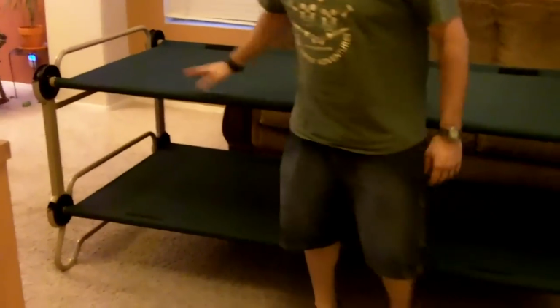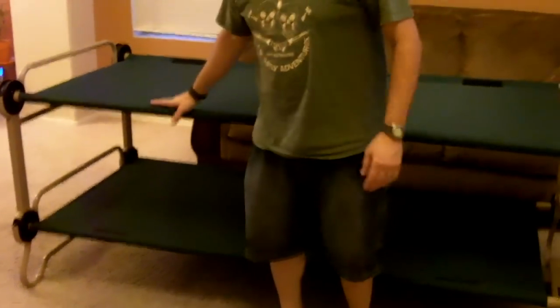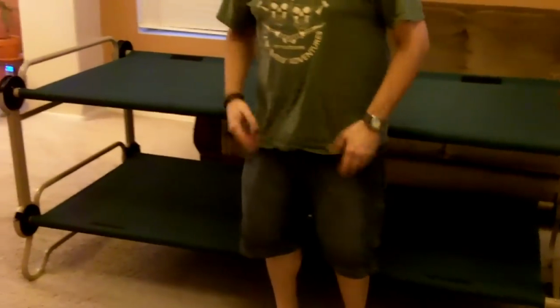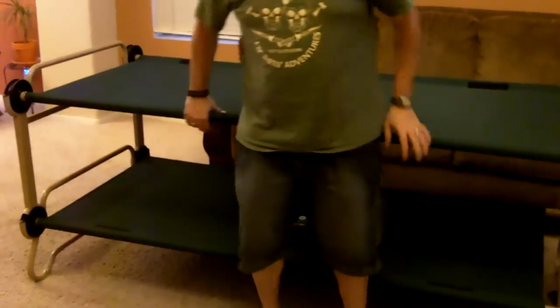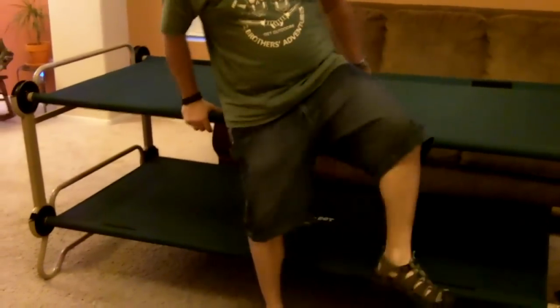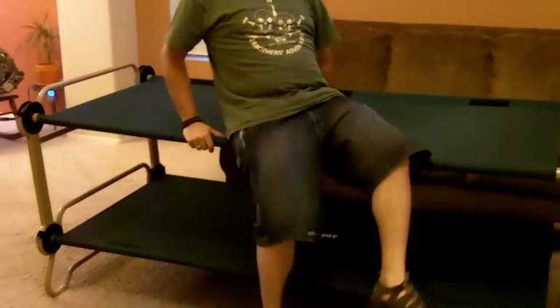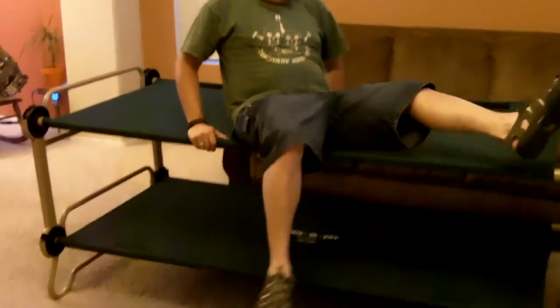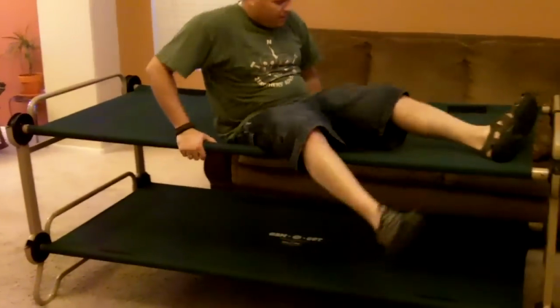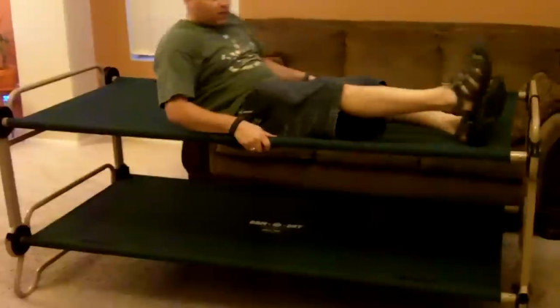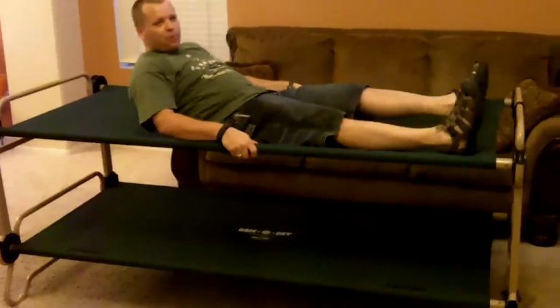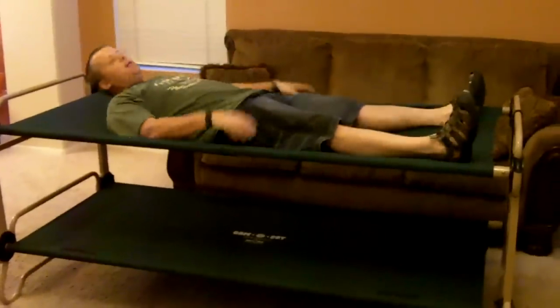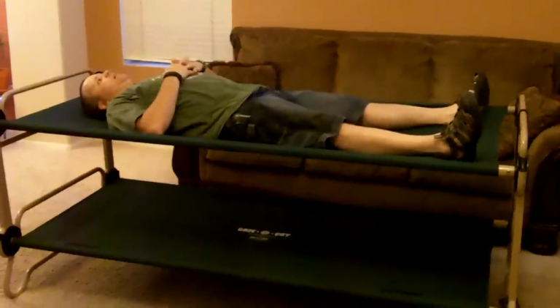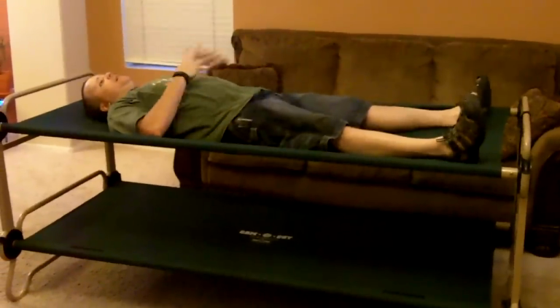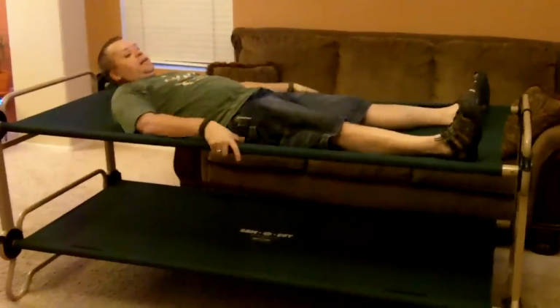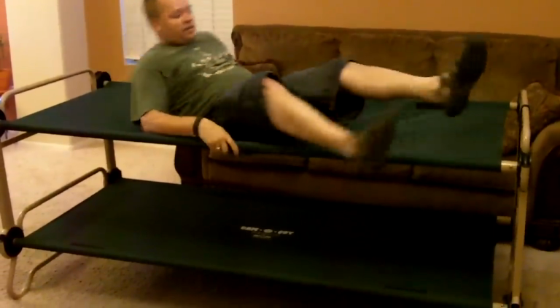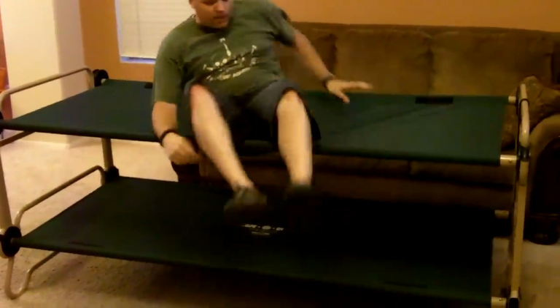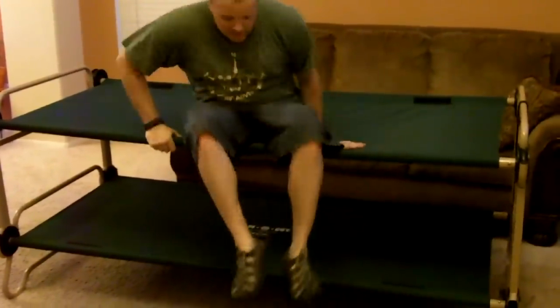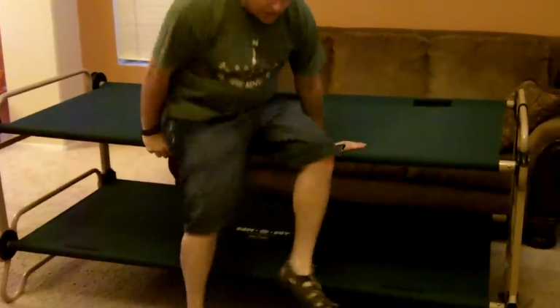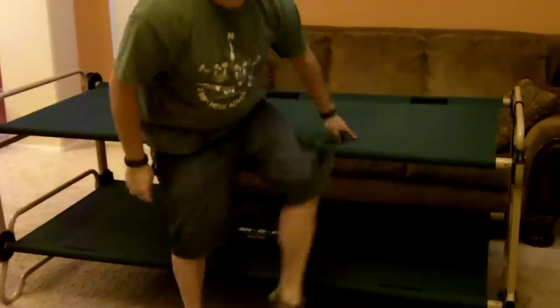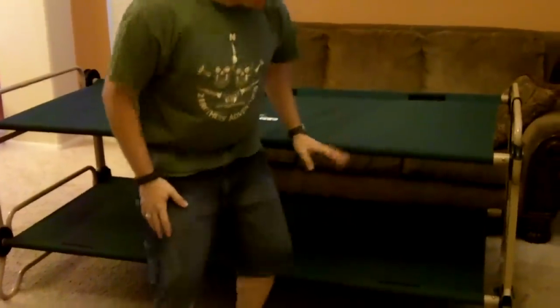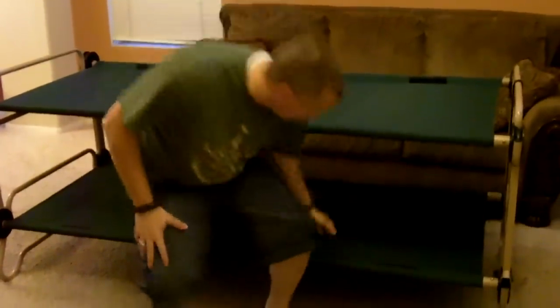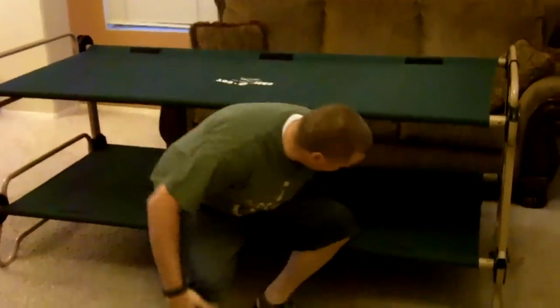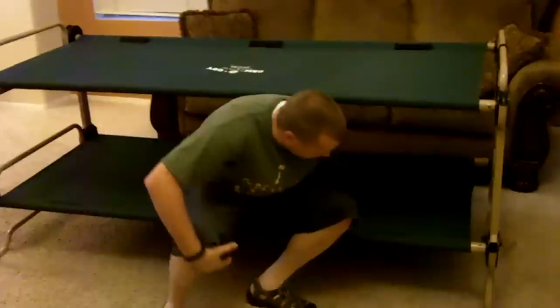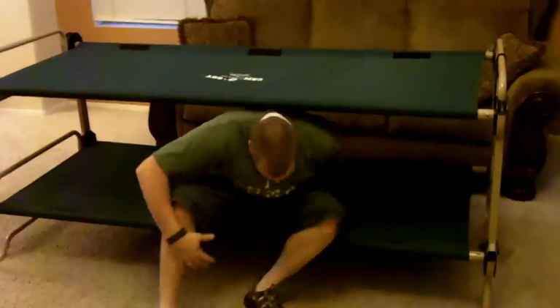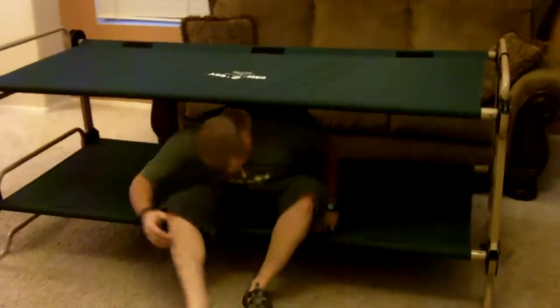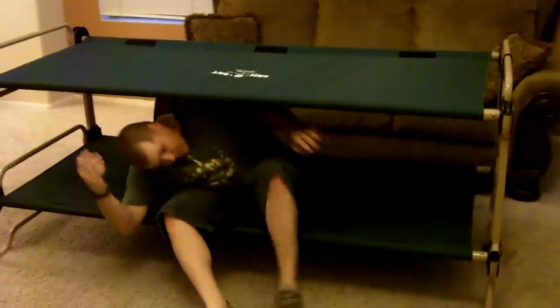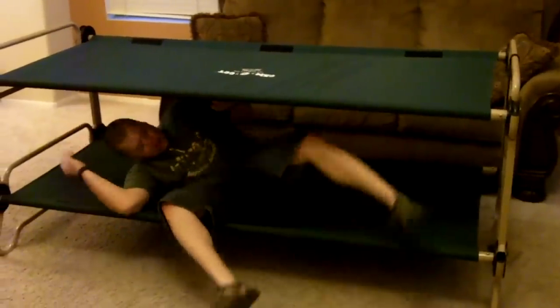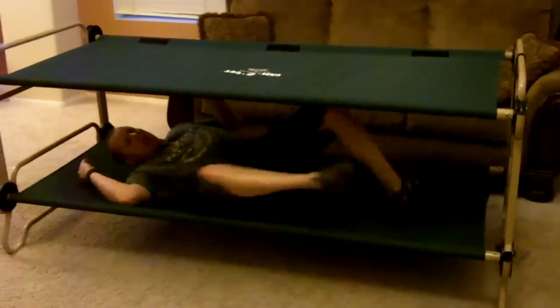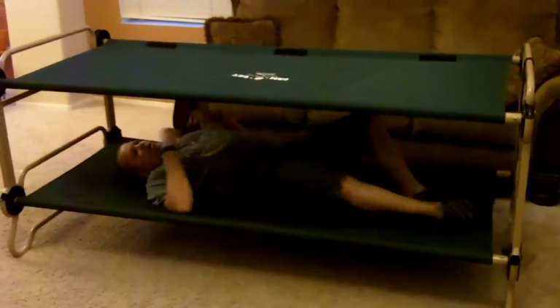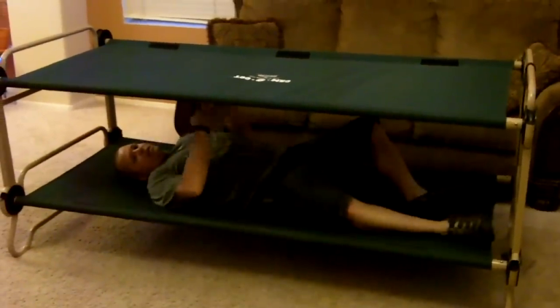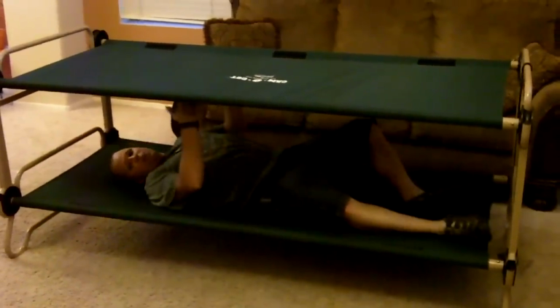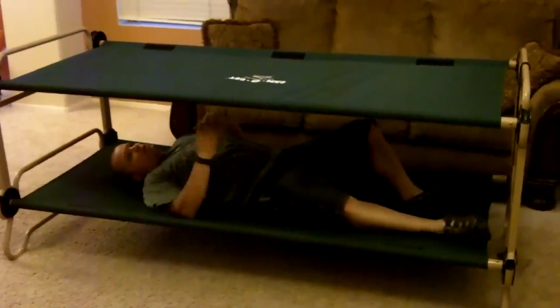They do come with velcro ties that they recommend you use — you put them around each end. This simply keeps these from popping apart in a rare circumstance. You tighten these around and that keeps it down. So now as you can see, in the space of one cot there are actually two. And it's not too high, it's easier to climb in and out of — you can climb right up here. As well as on the bottom bunk there's still plenty of room.